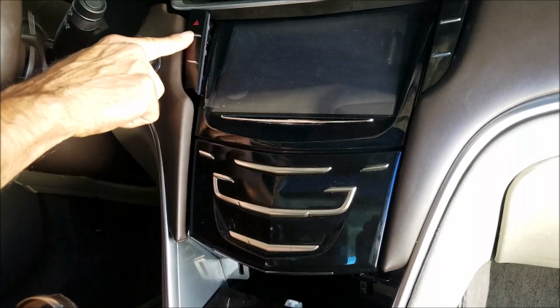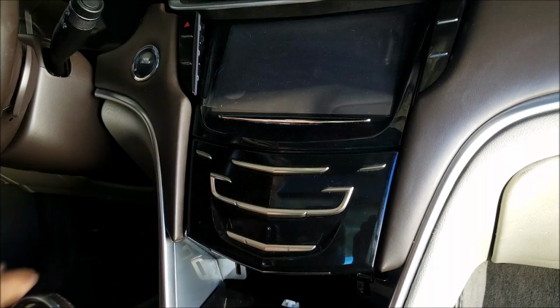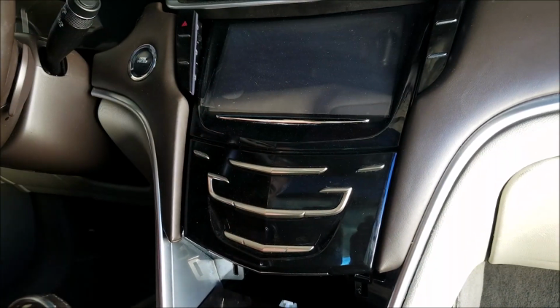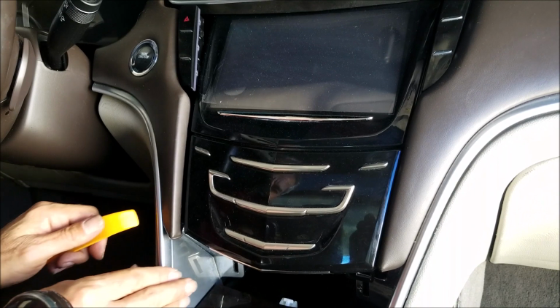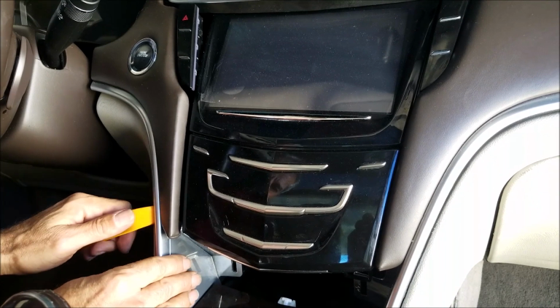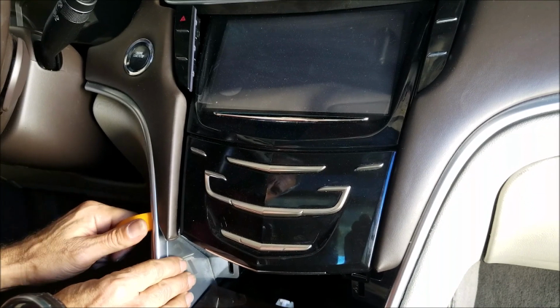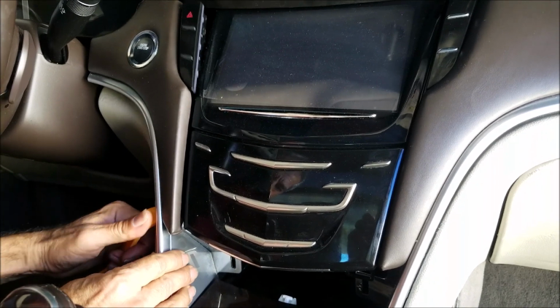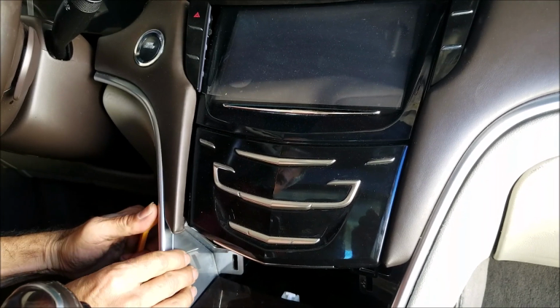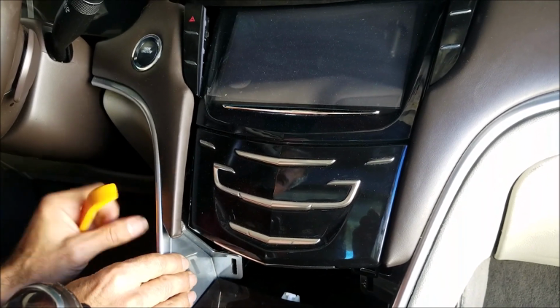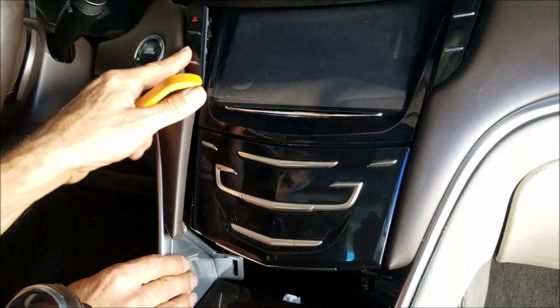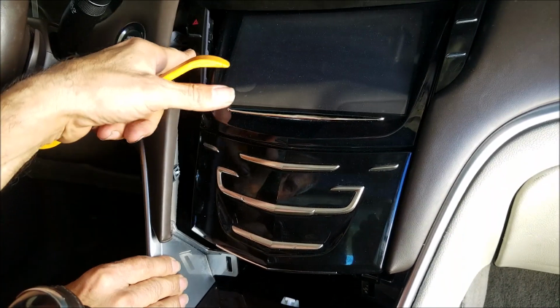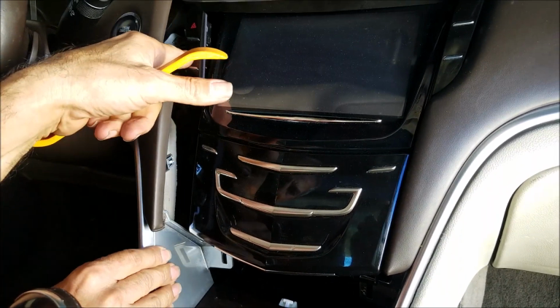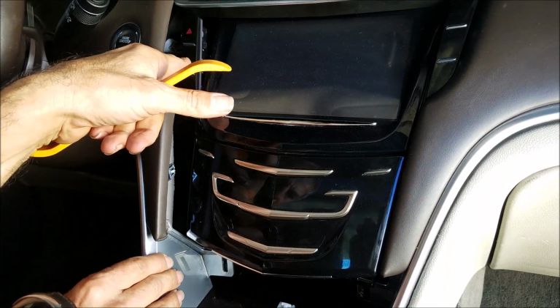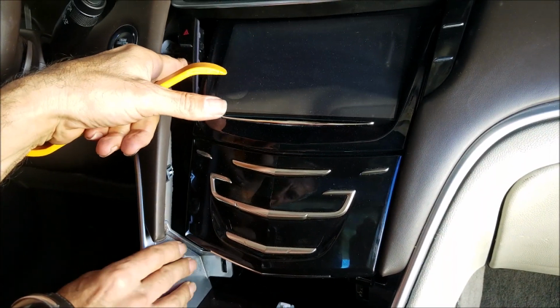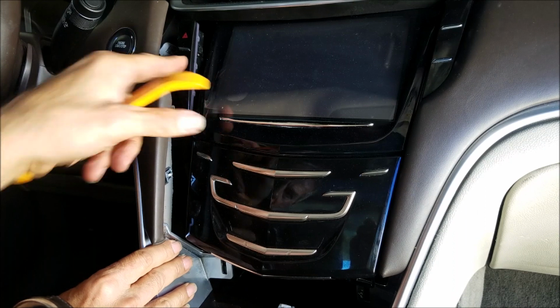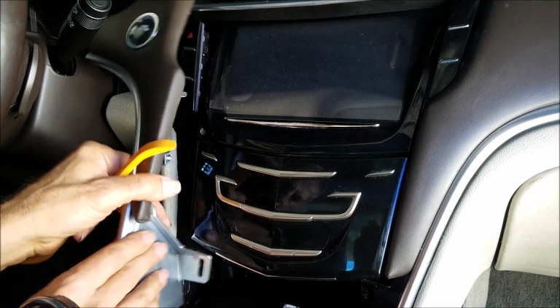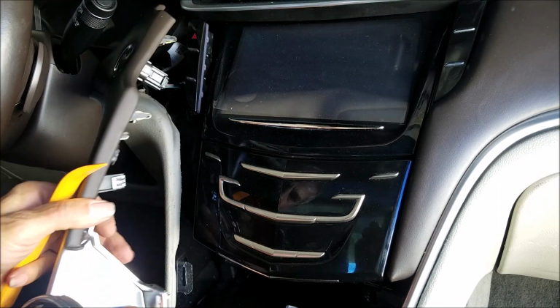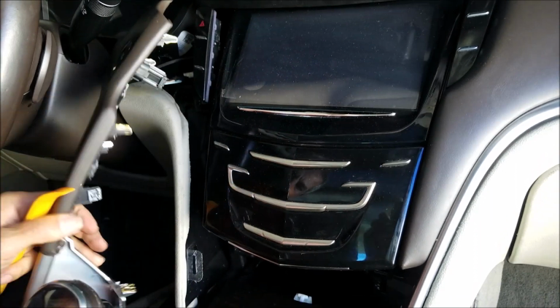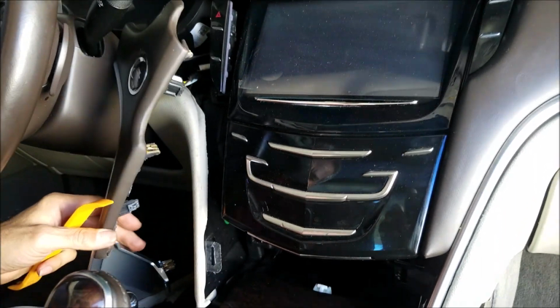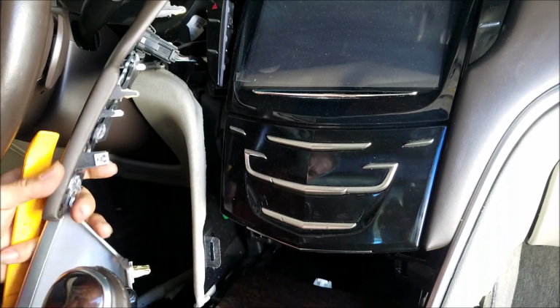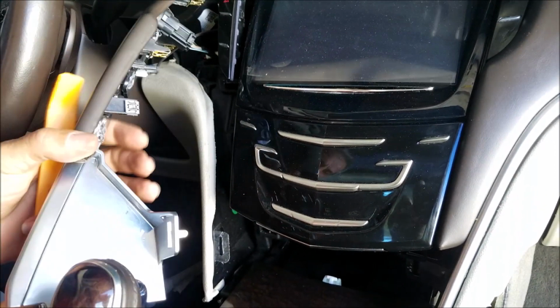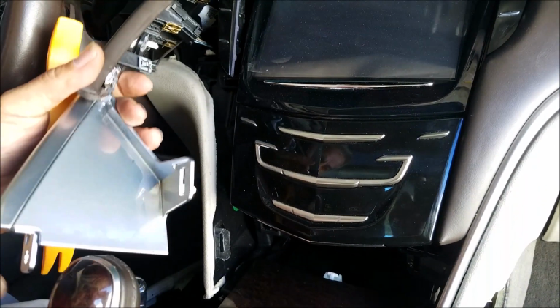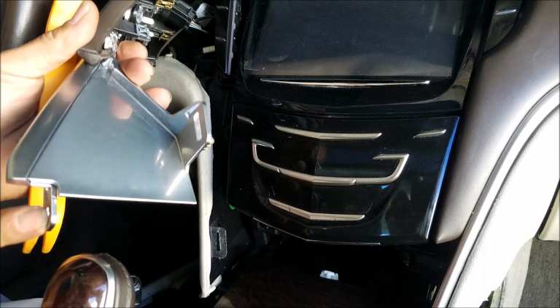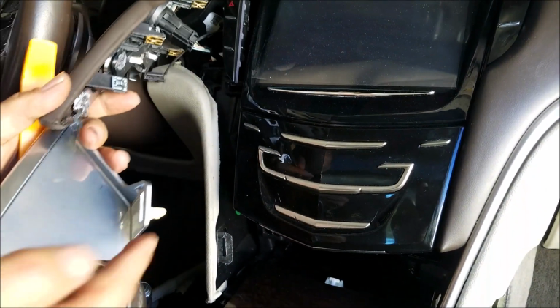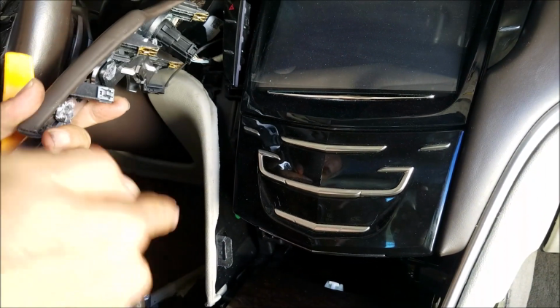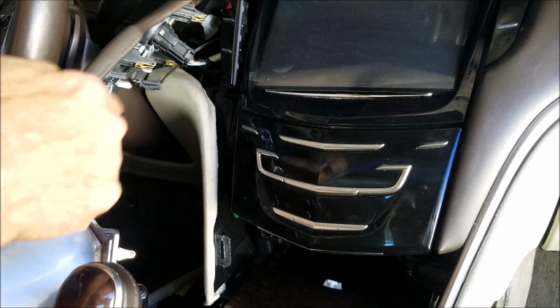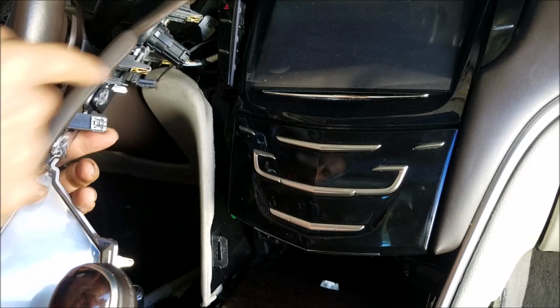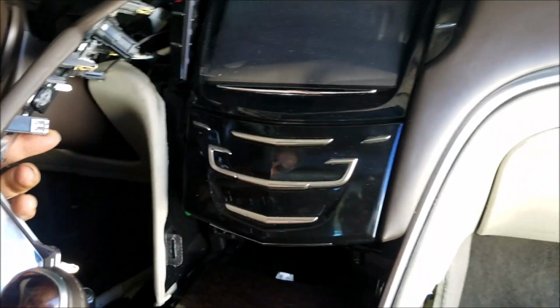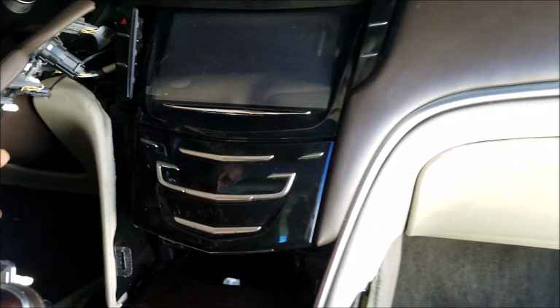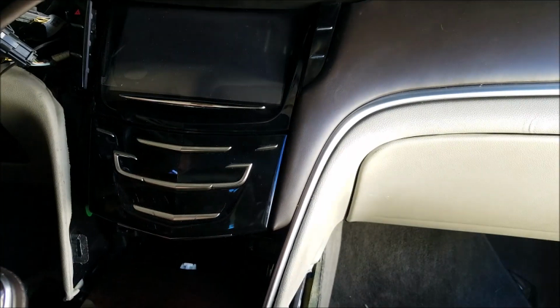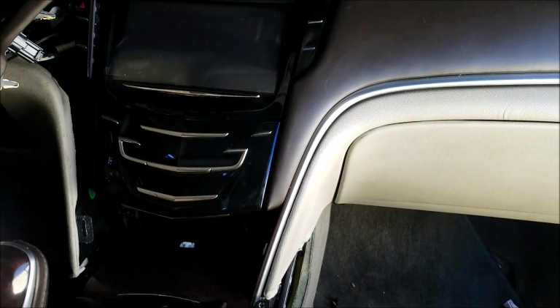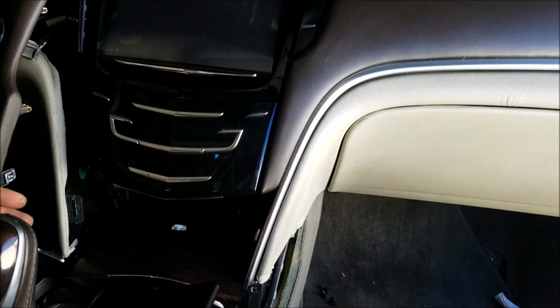Now you pop up the covers next to the radio — these are the clips. Do the same thing on the passenger side.